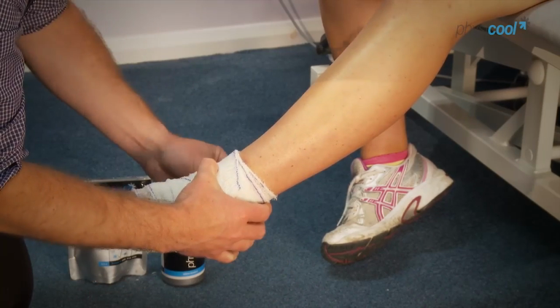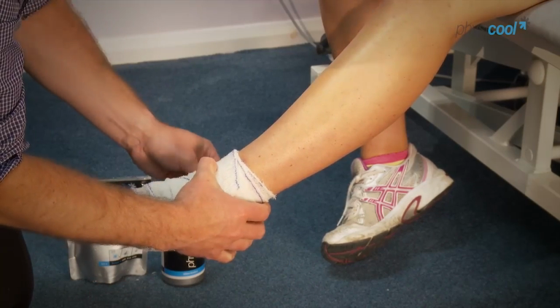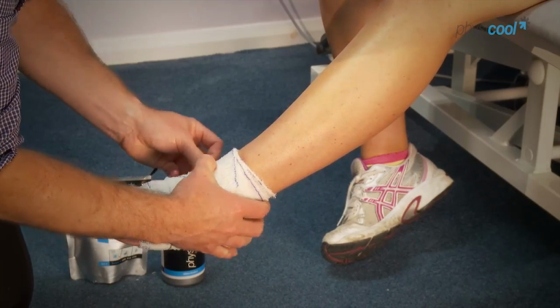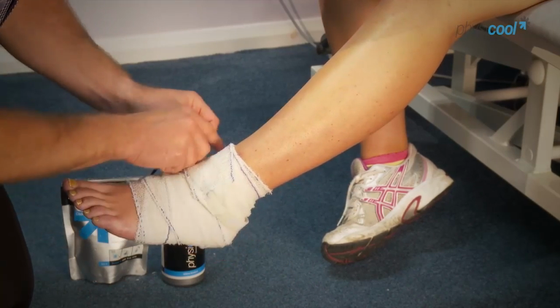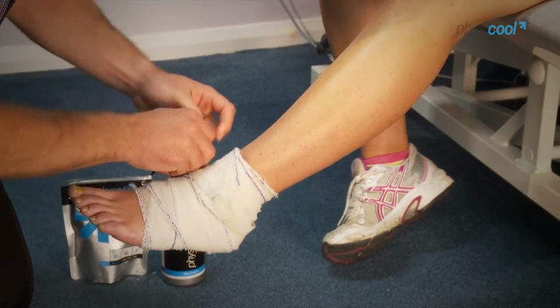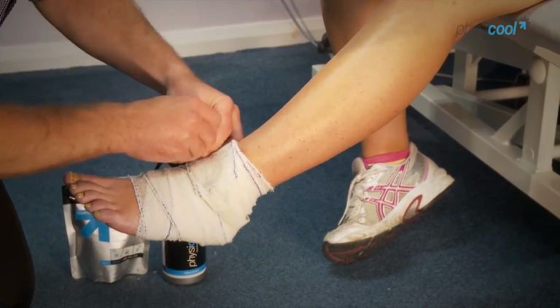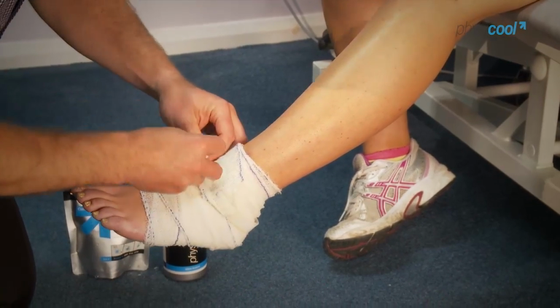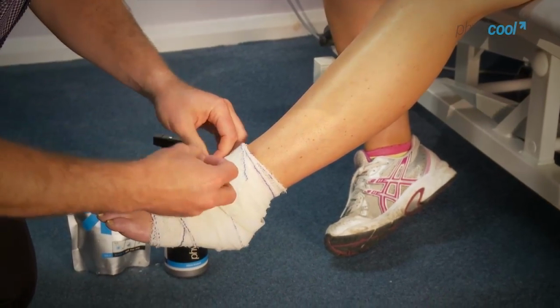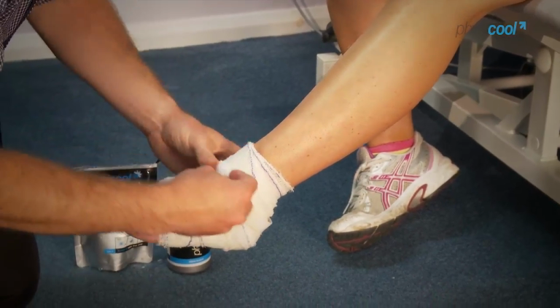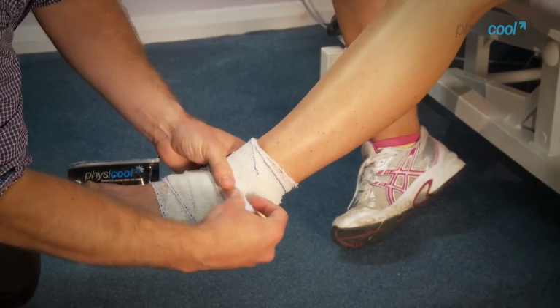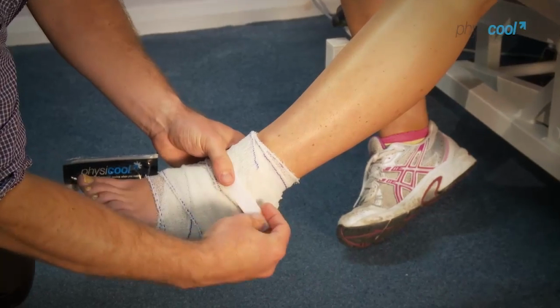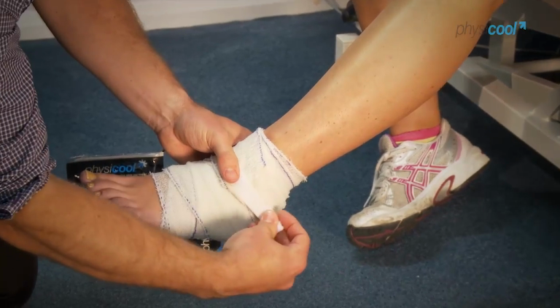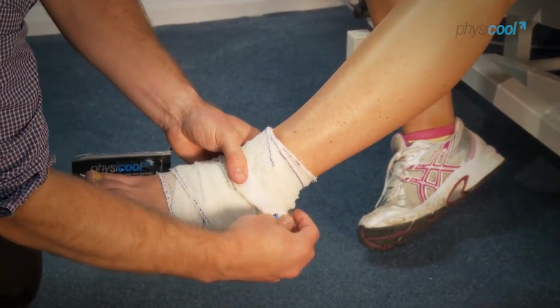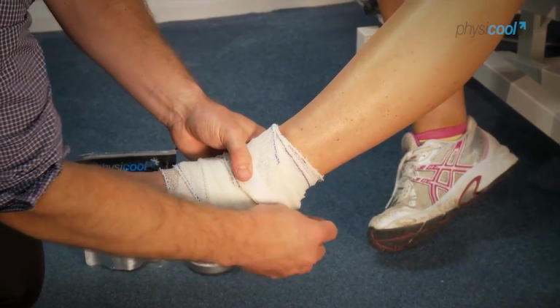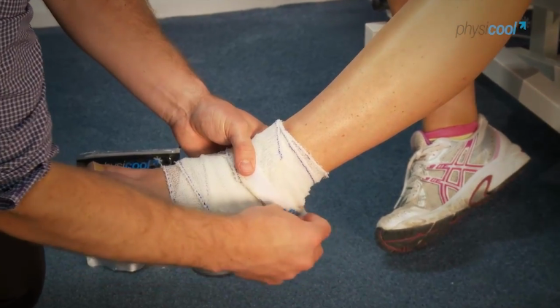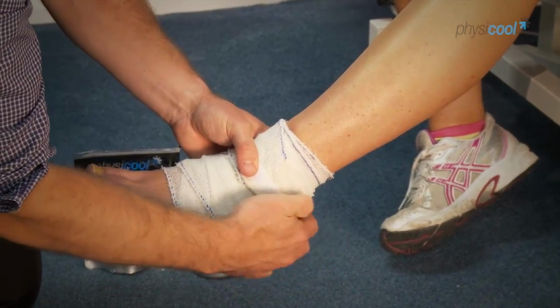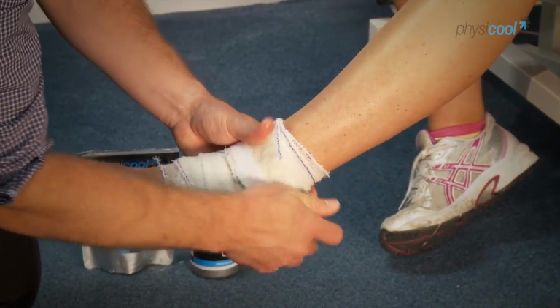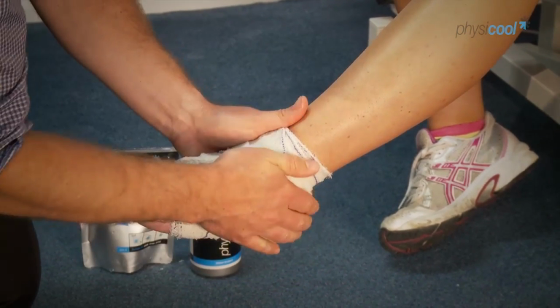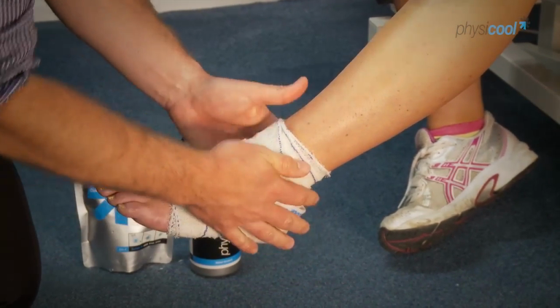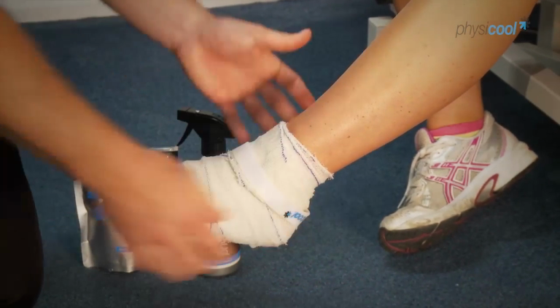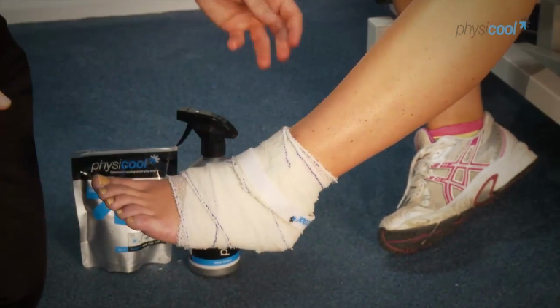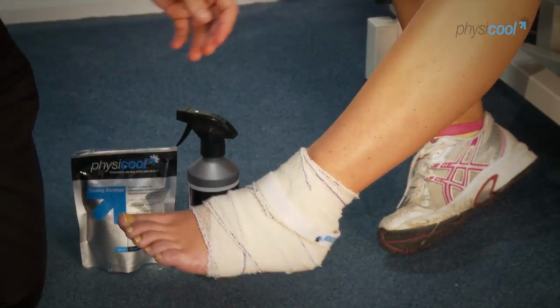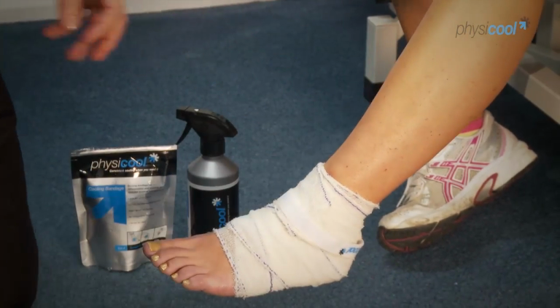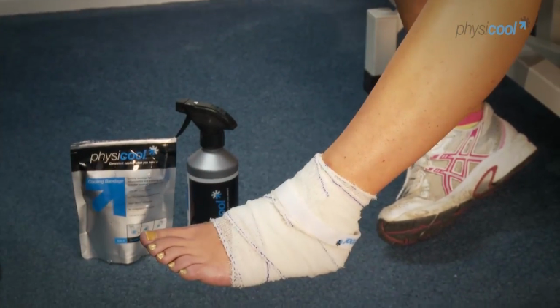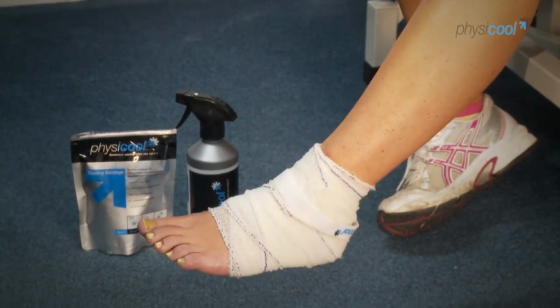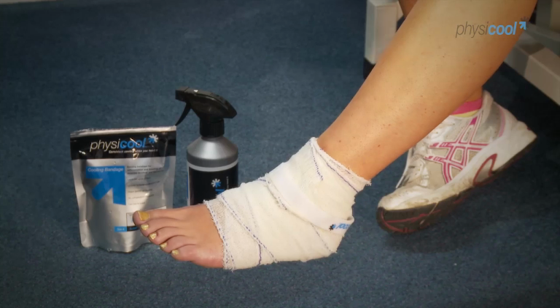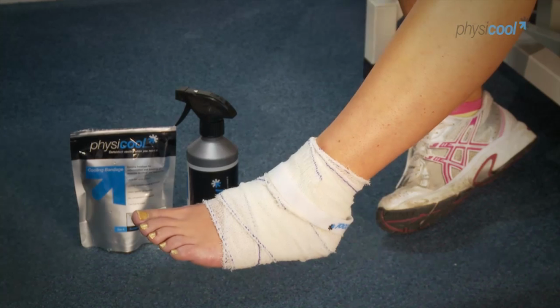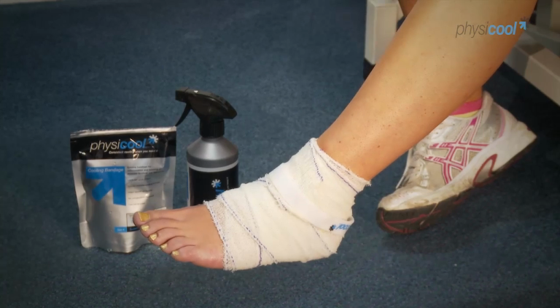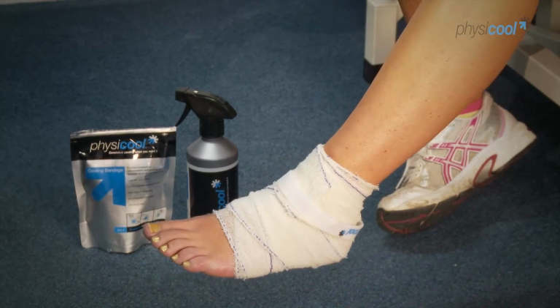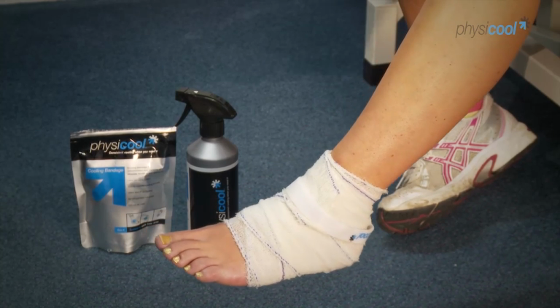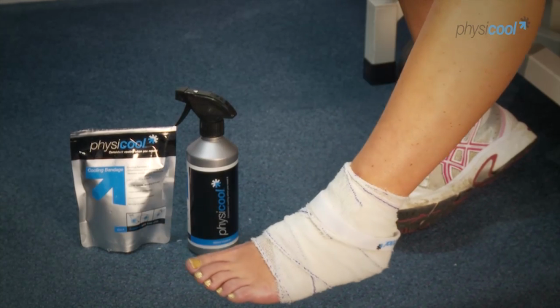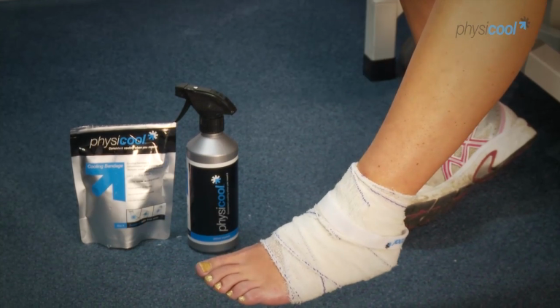There's a Velcro strap which we unravel and then reattach to itself. And with that, the bandage is on — you'll start to feel the cooling effect in just the next few minutes.